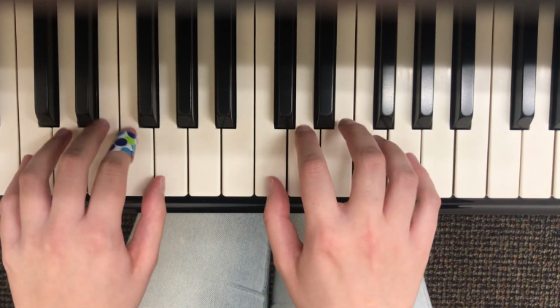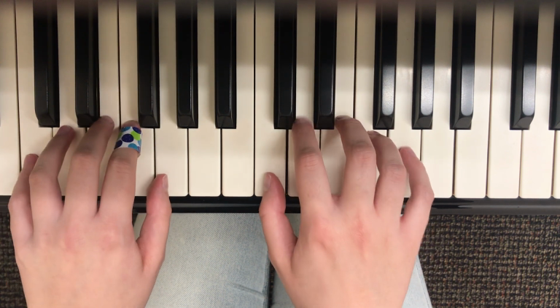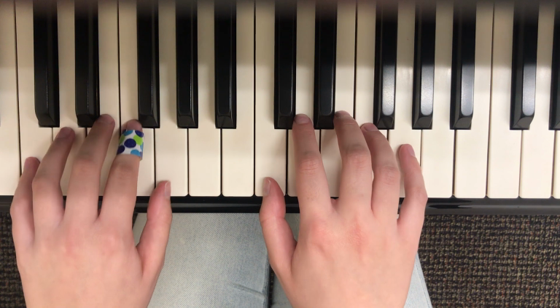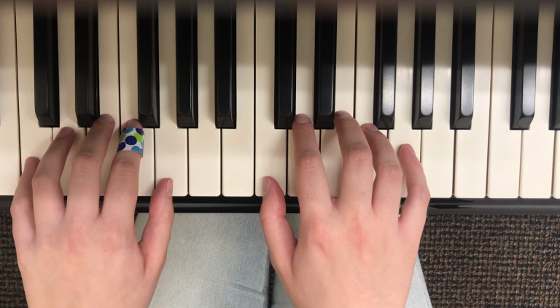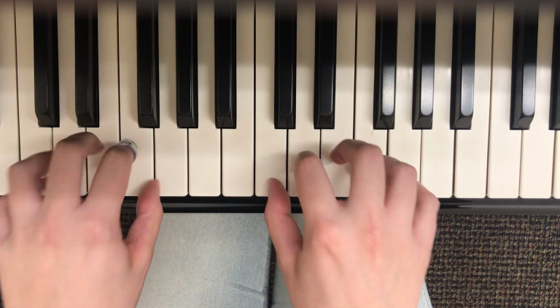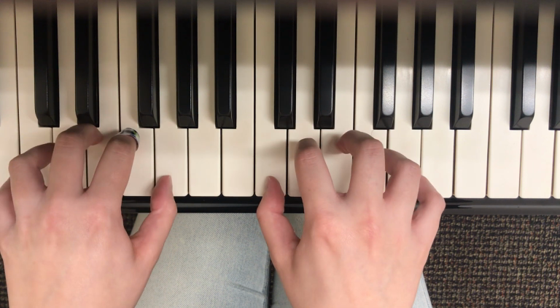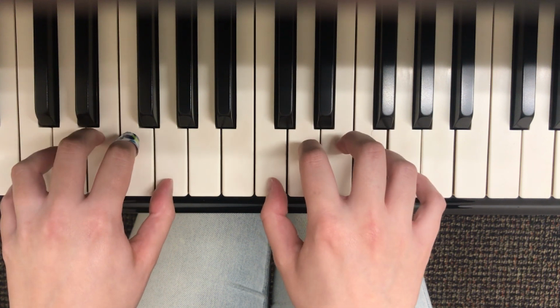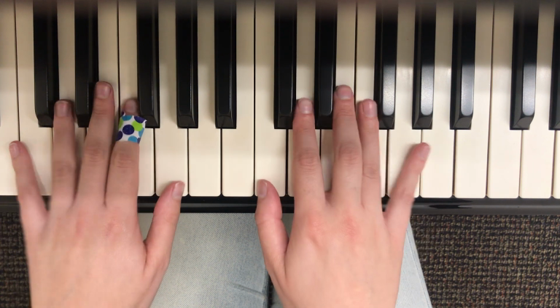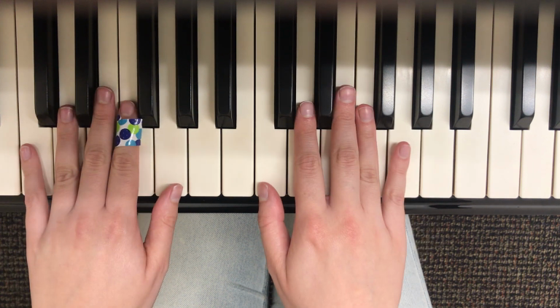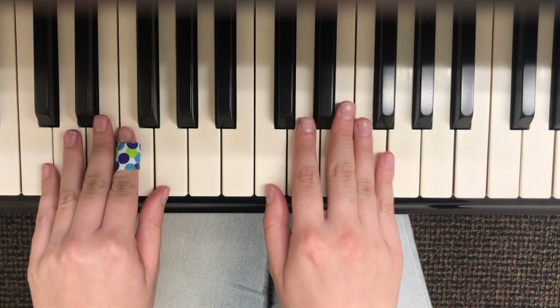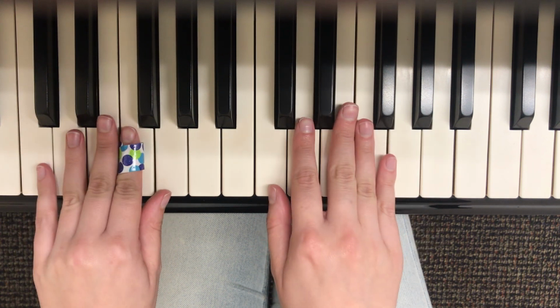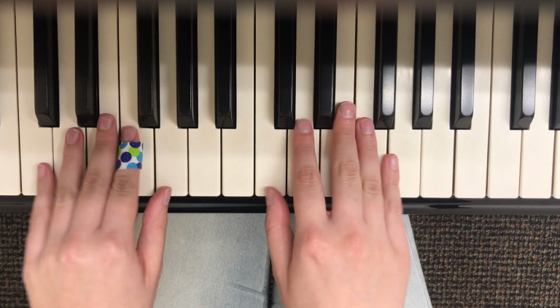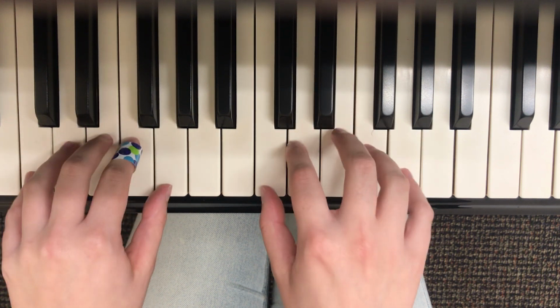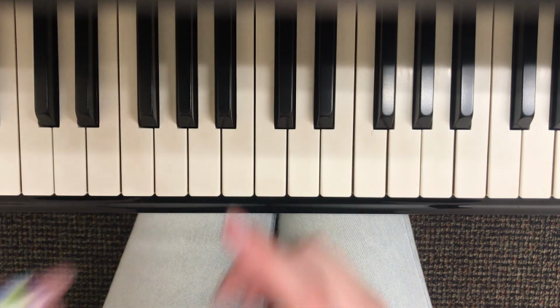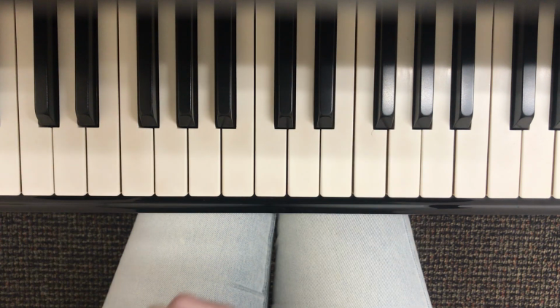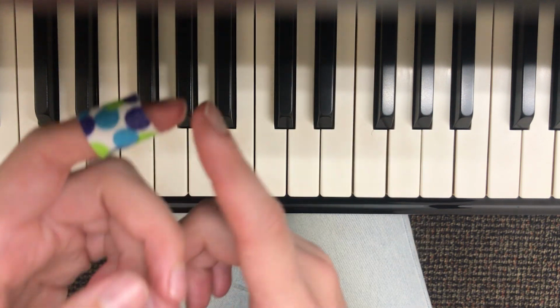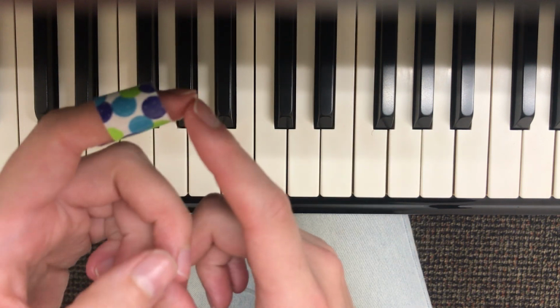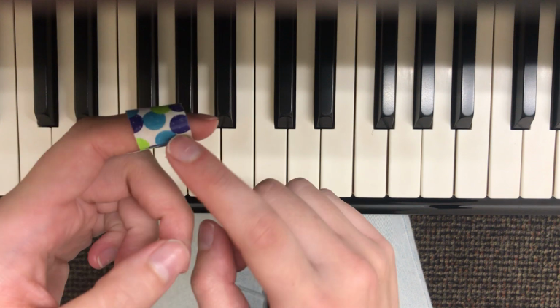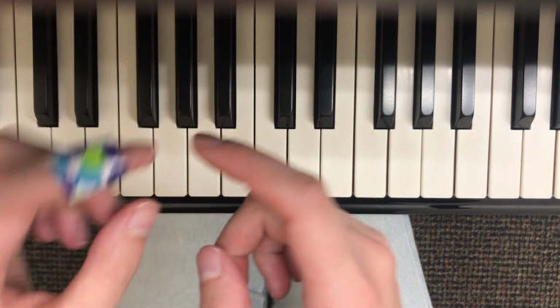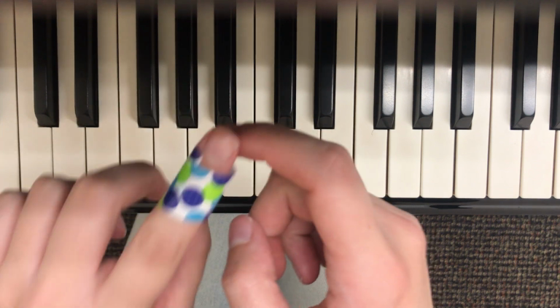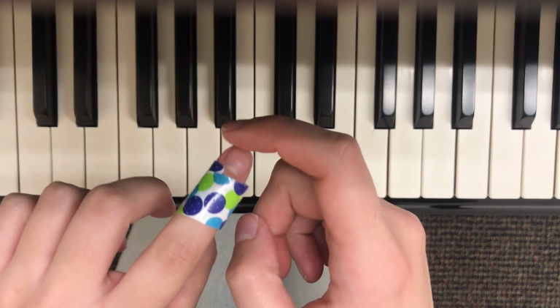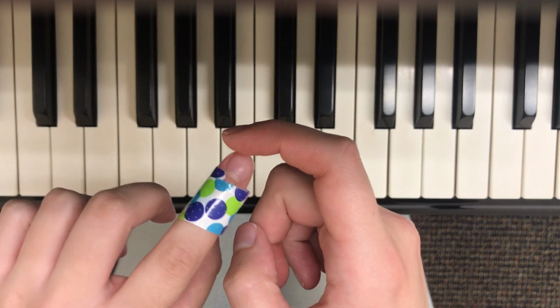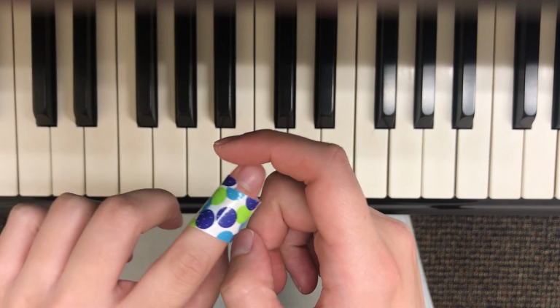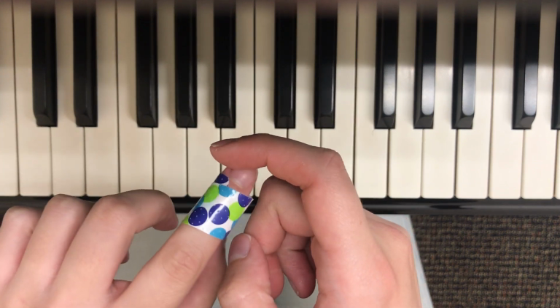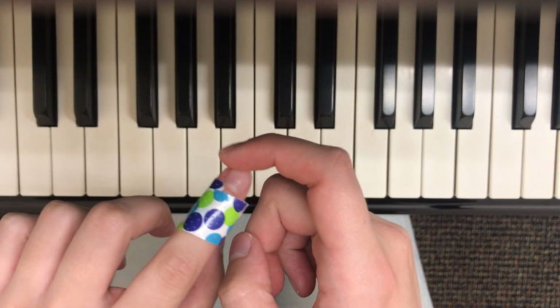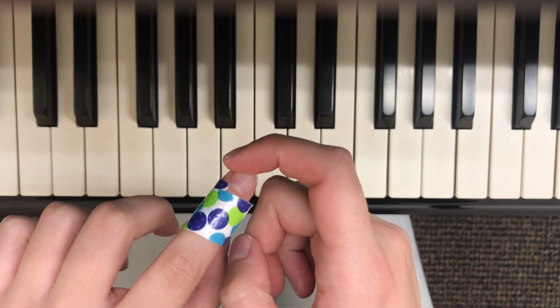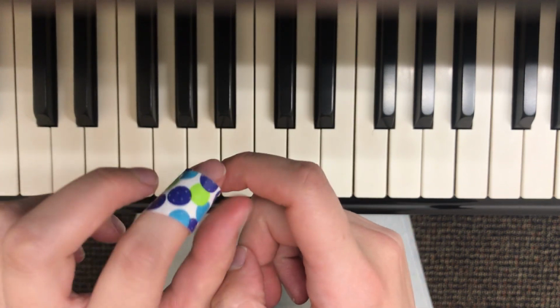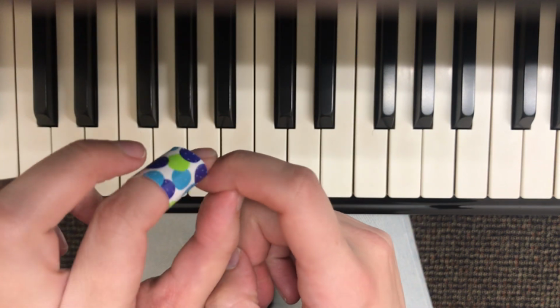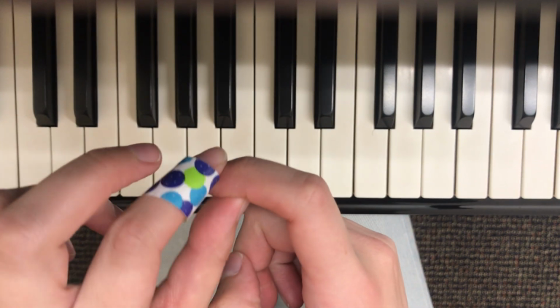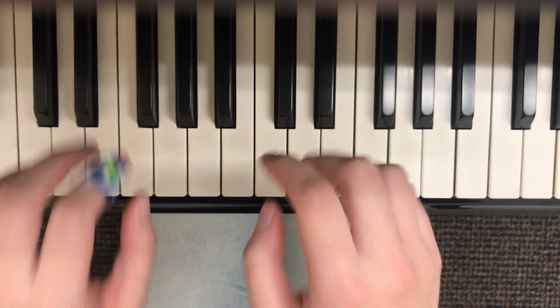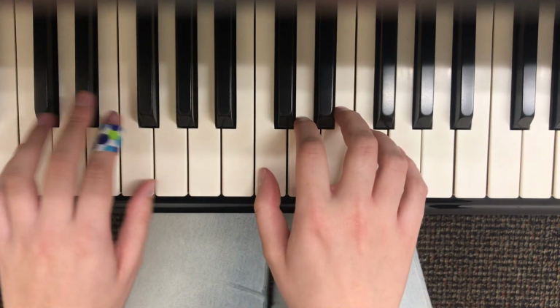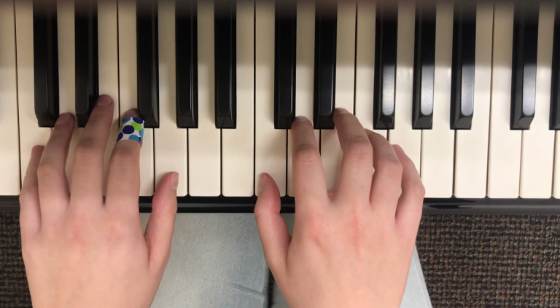You can see my hands are kind of rounded — they're not like claws, but they're not playing flat either. You want to play on this padded part with the joint of your fingers.